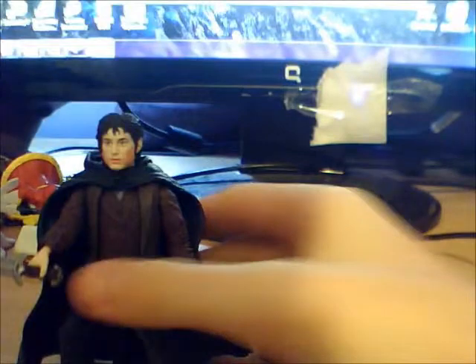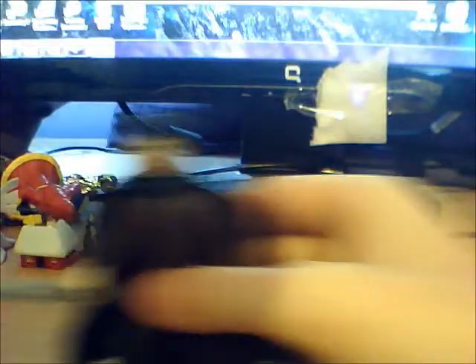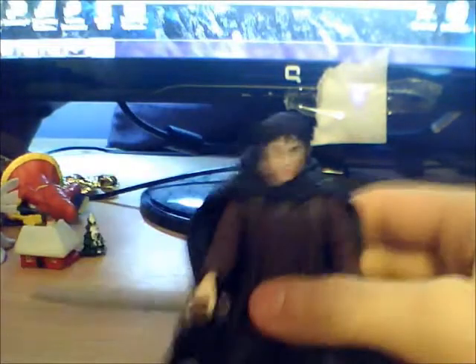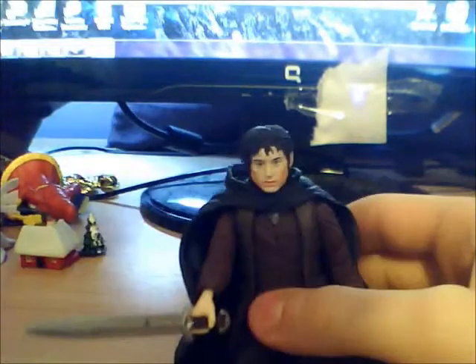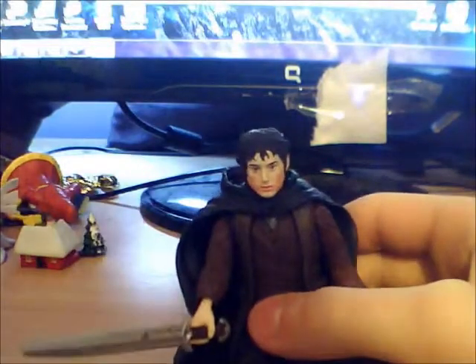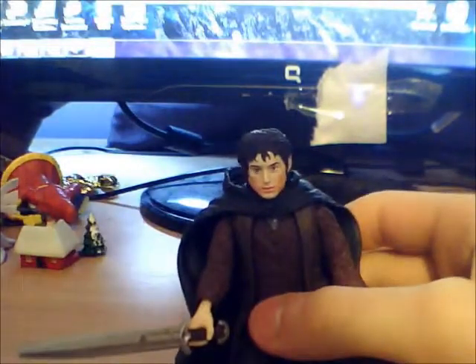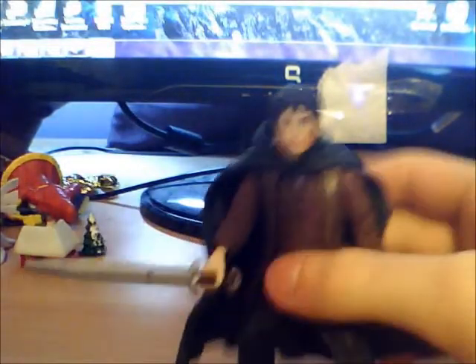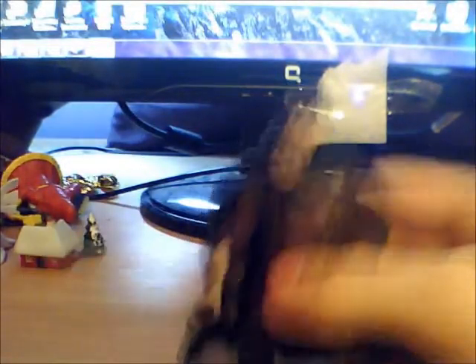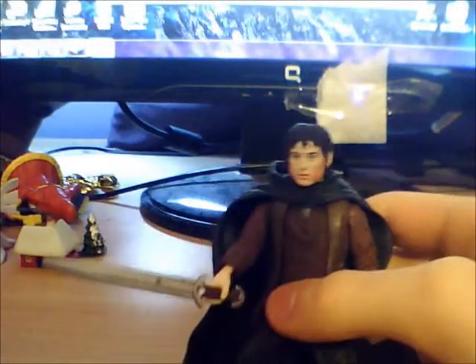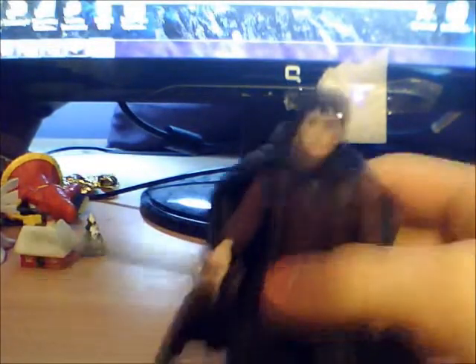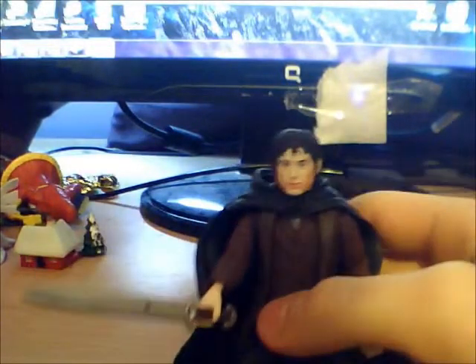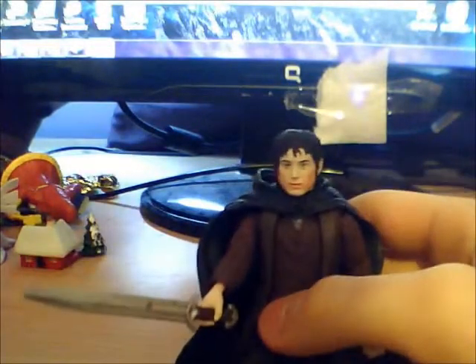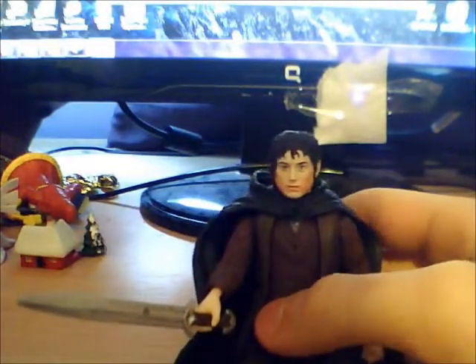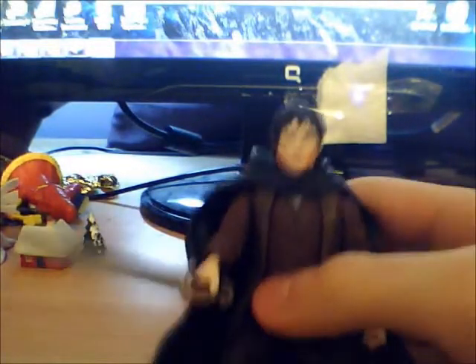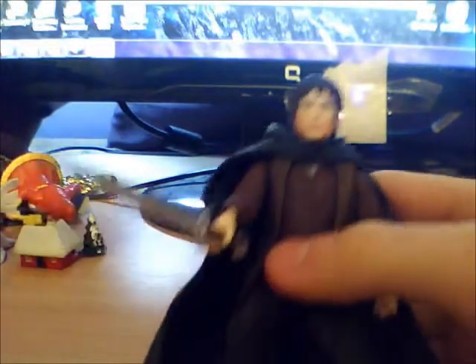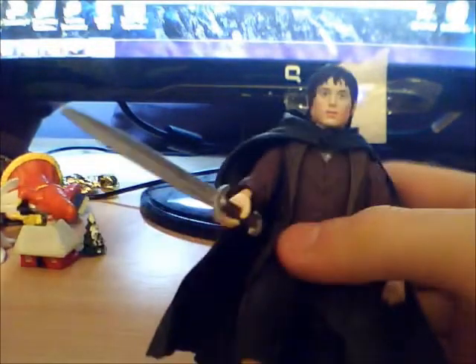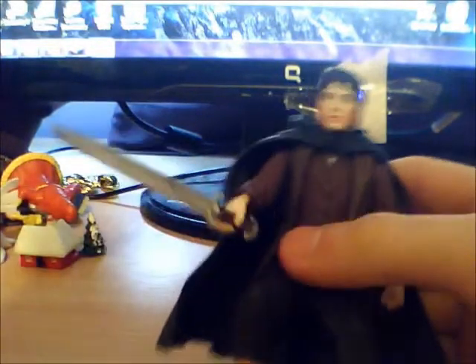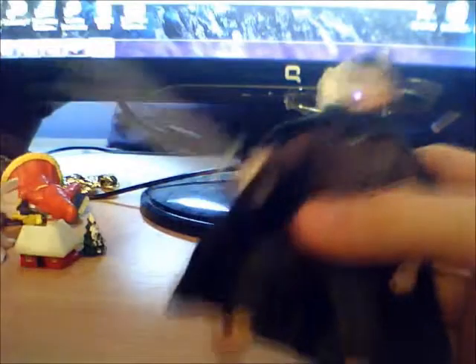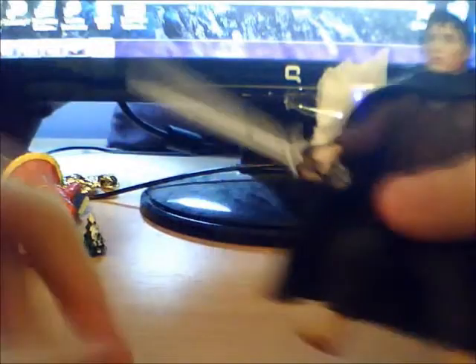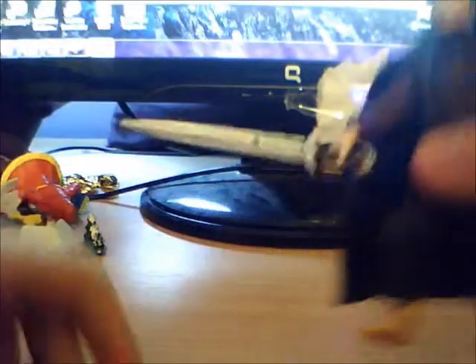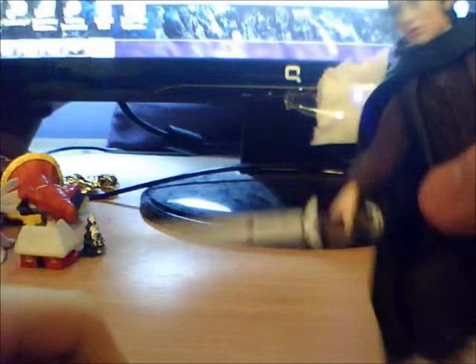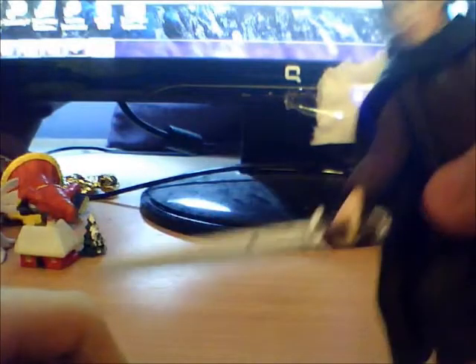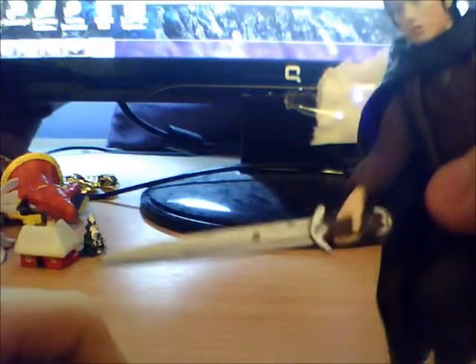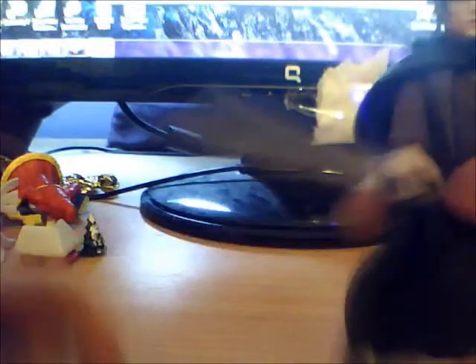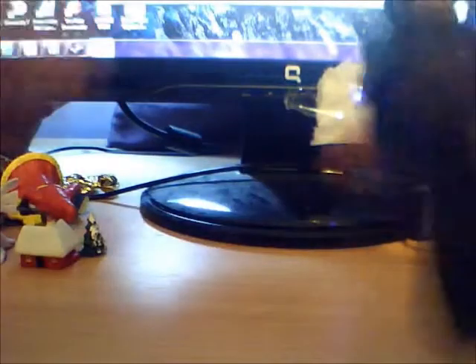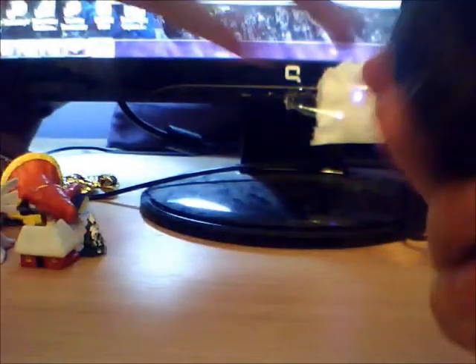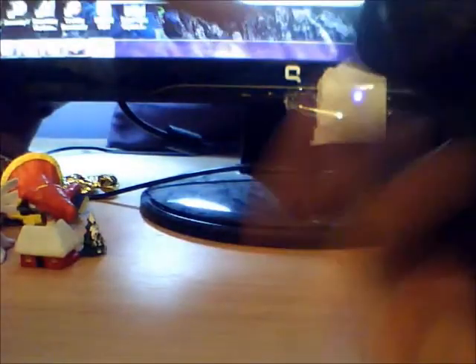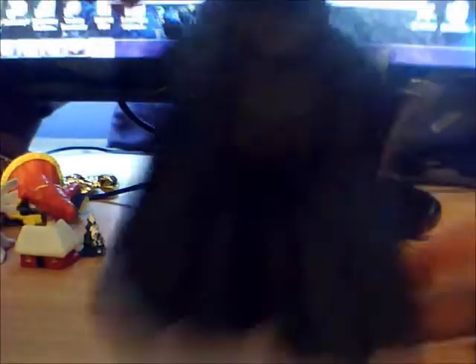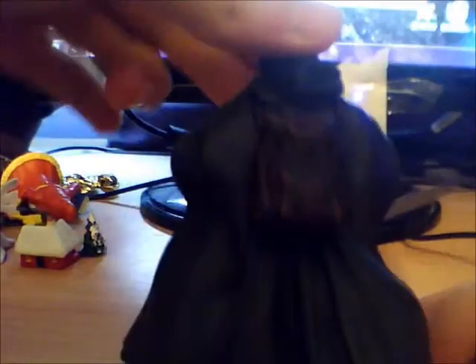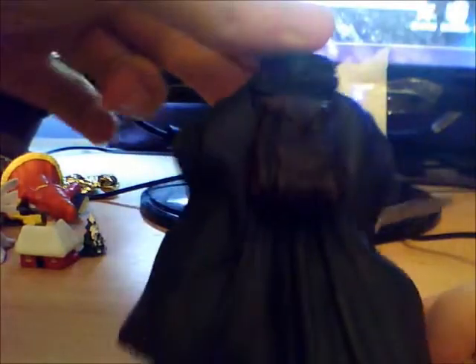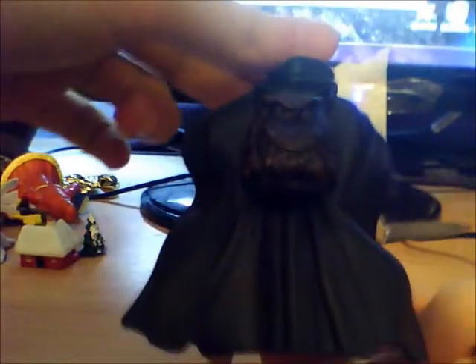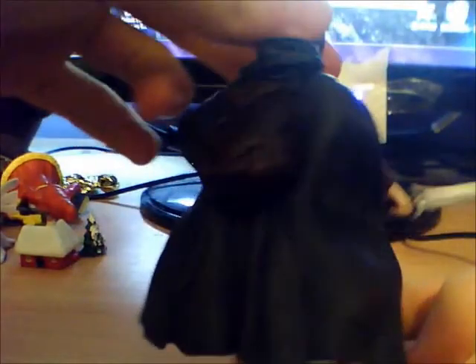But this one, as far as I know, has all of his accessories. He comes with a sword and a detachable cape.